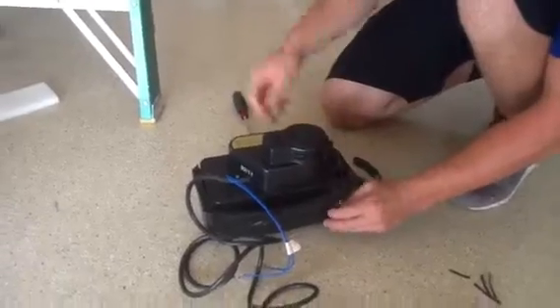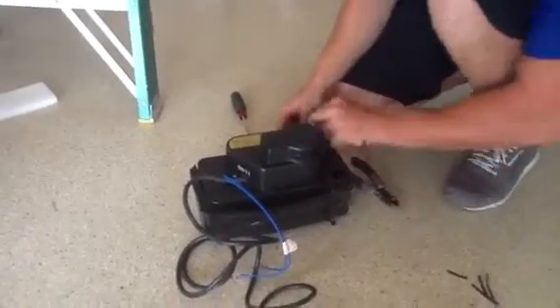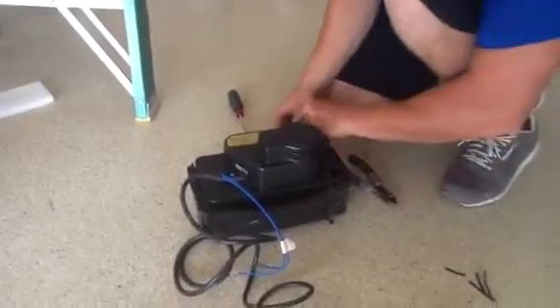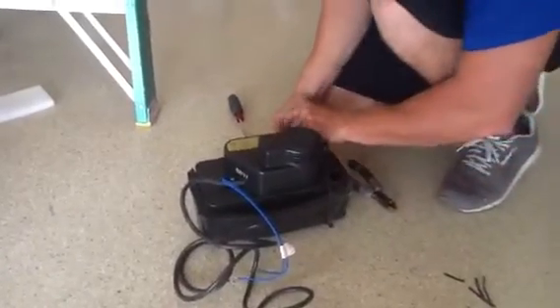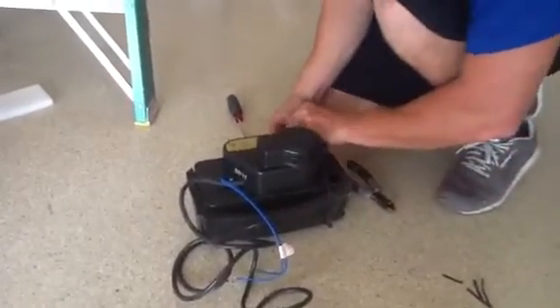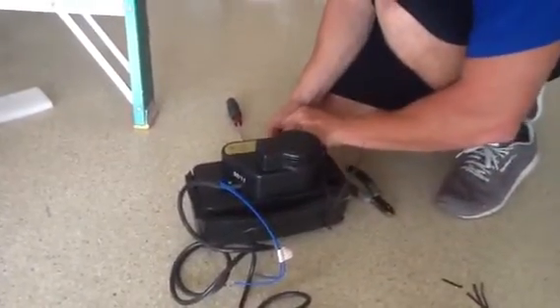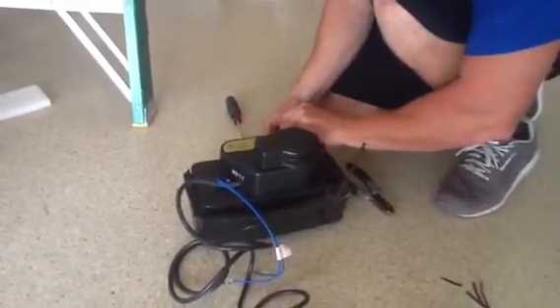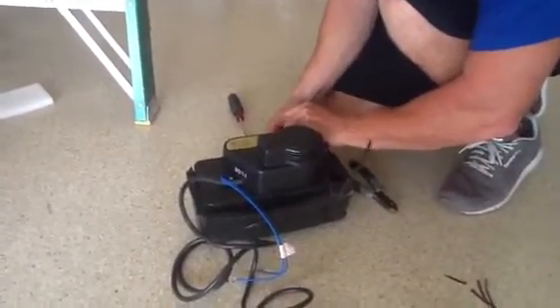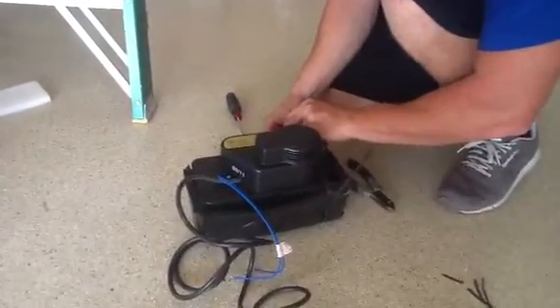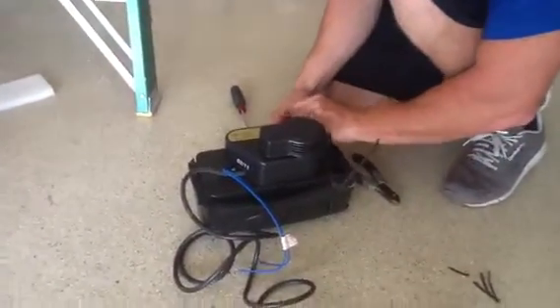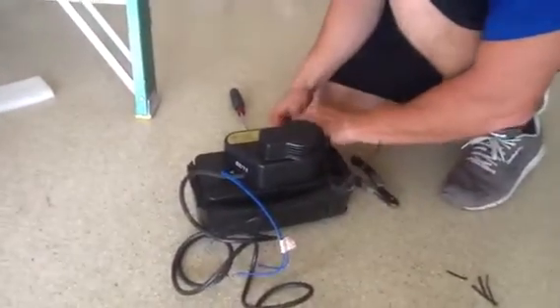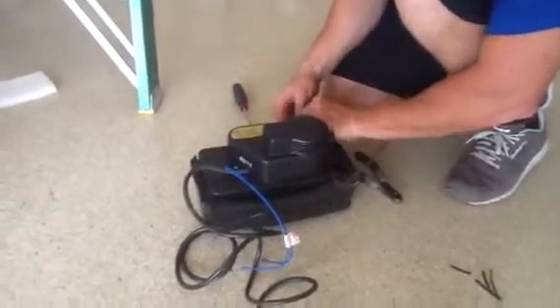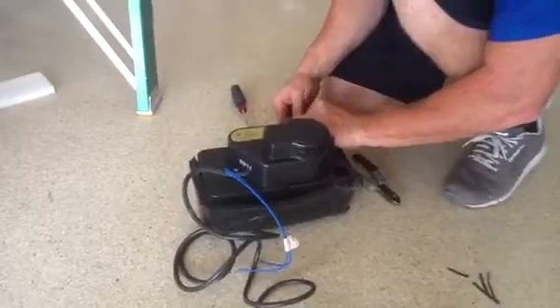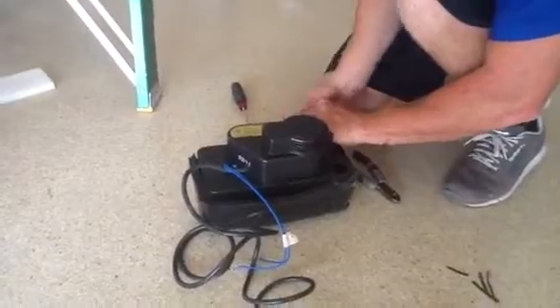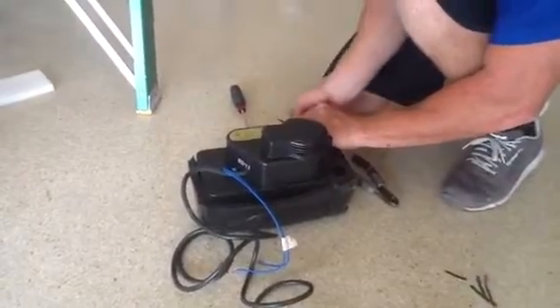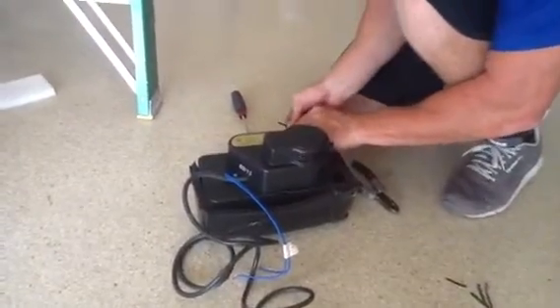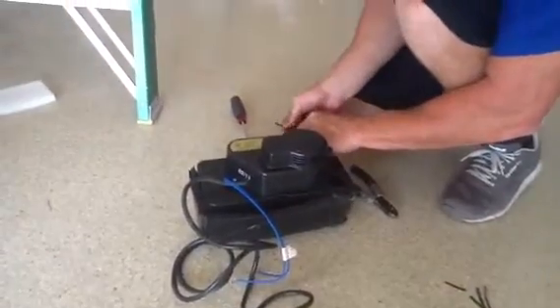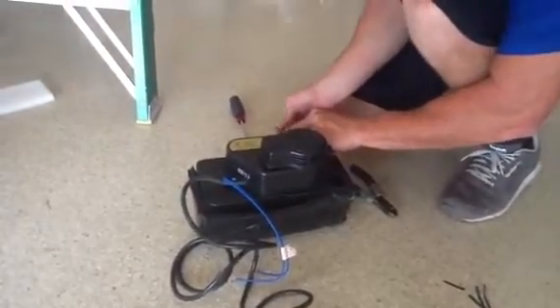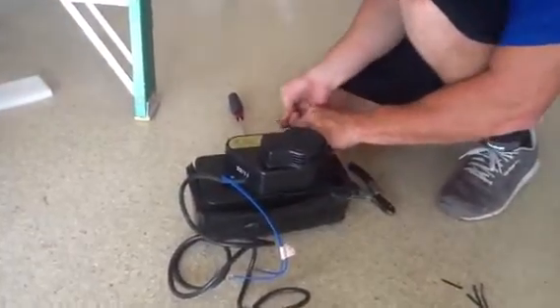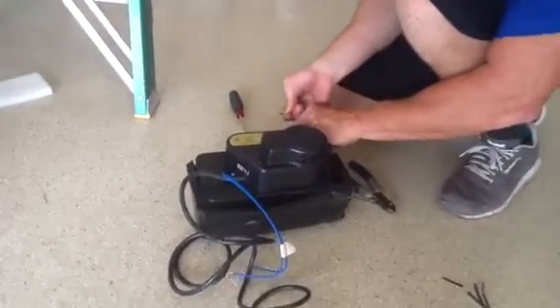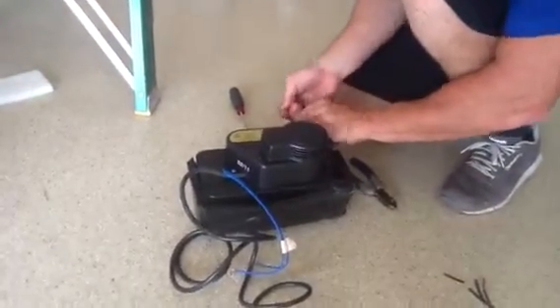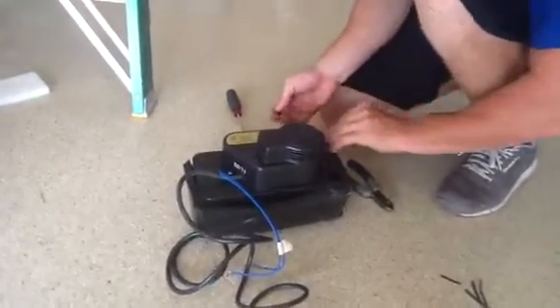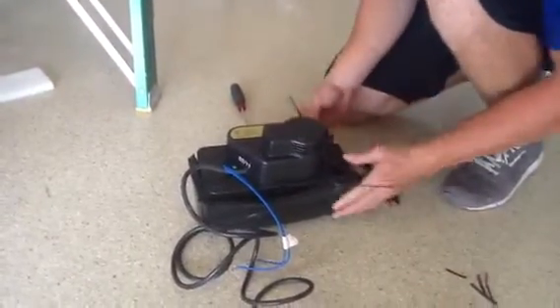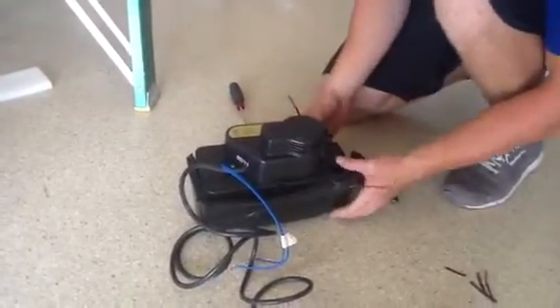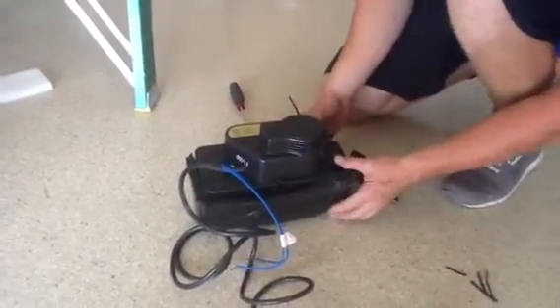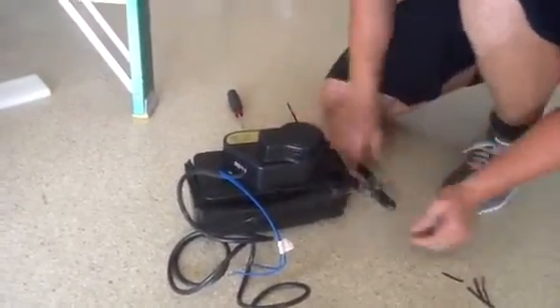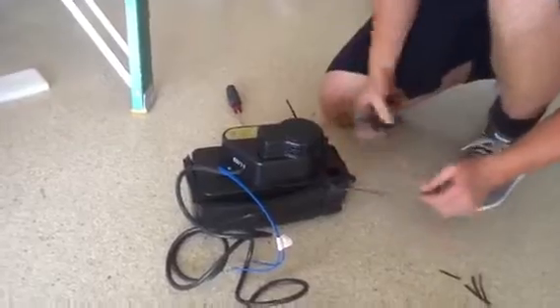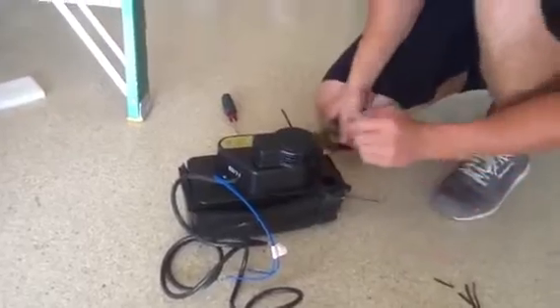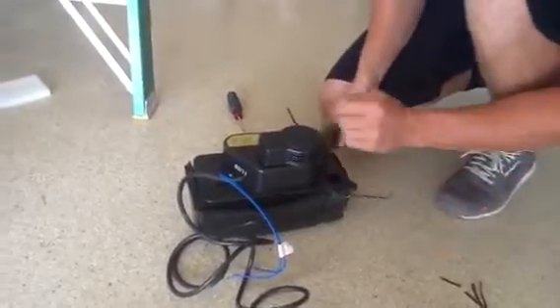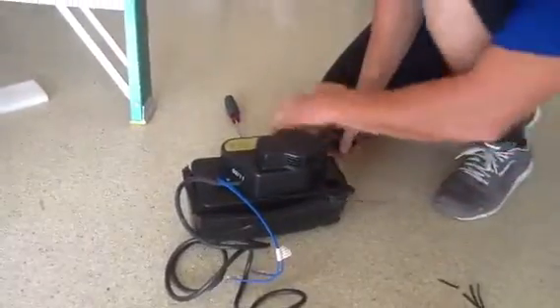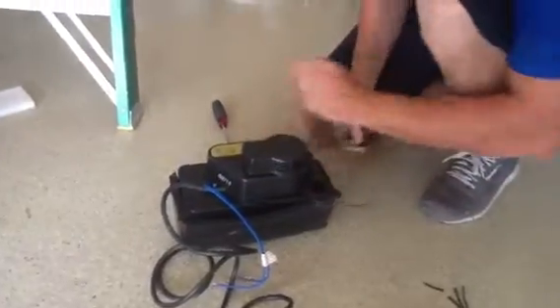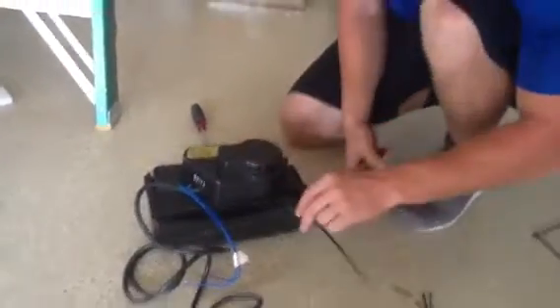What he's doing now is actually strapping the condensate pump to the box, making everything nice and neat and tight. When he gets that done, it has to be set to level.